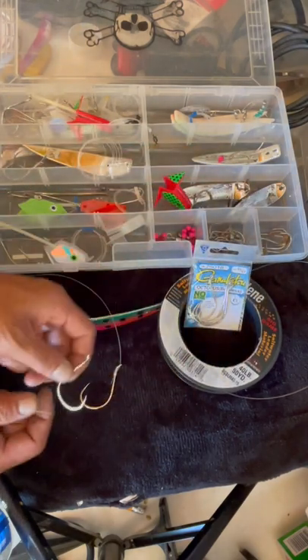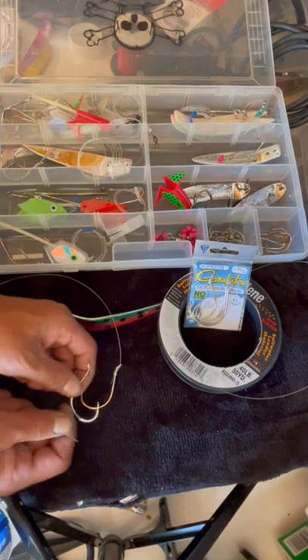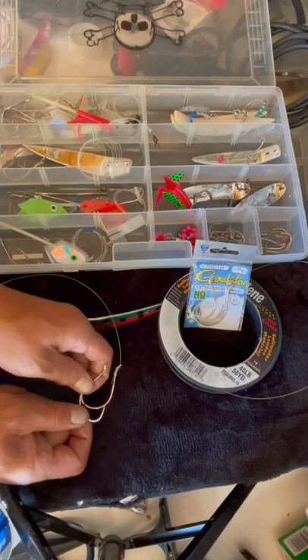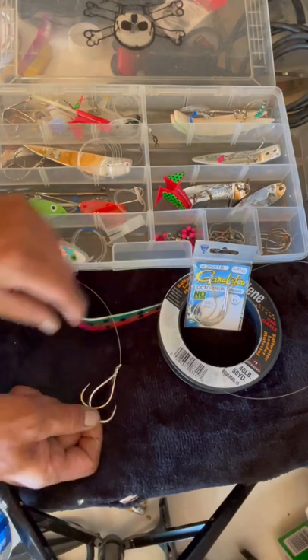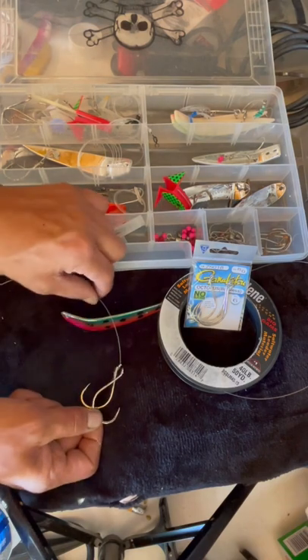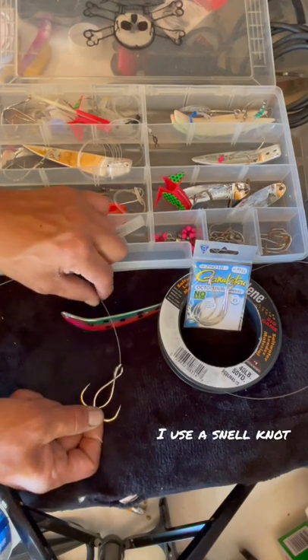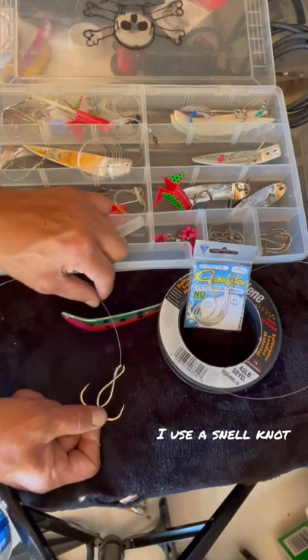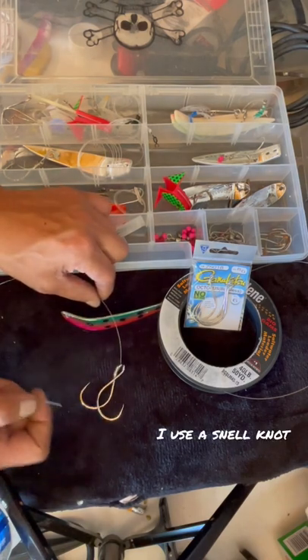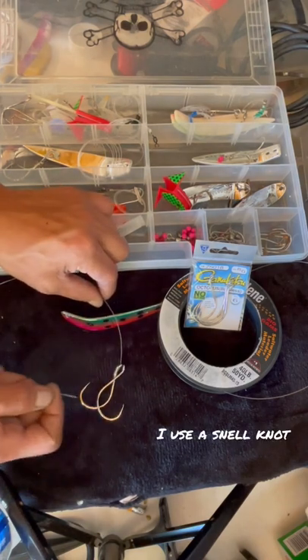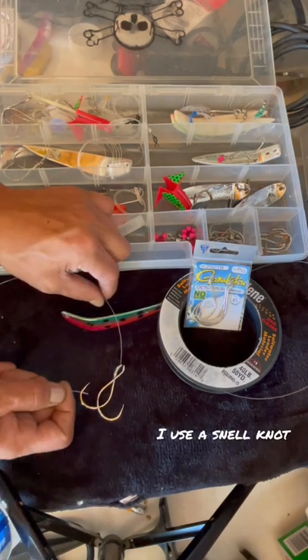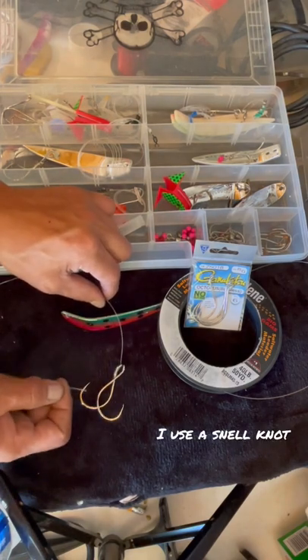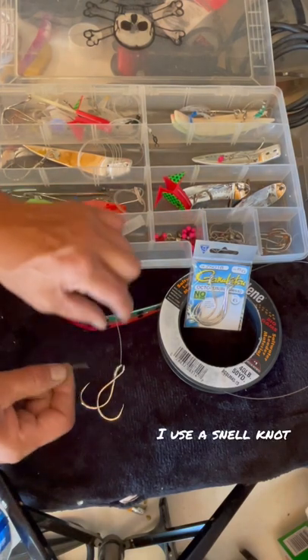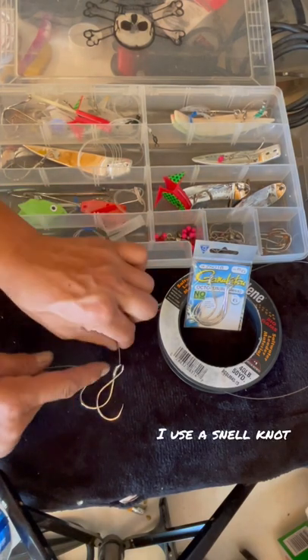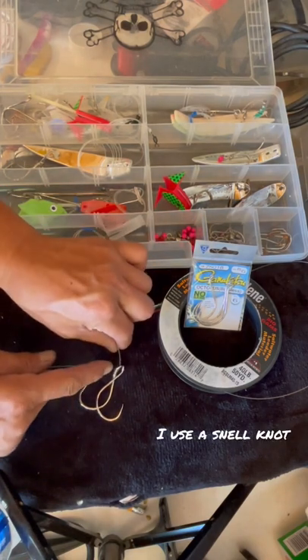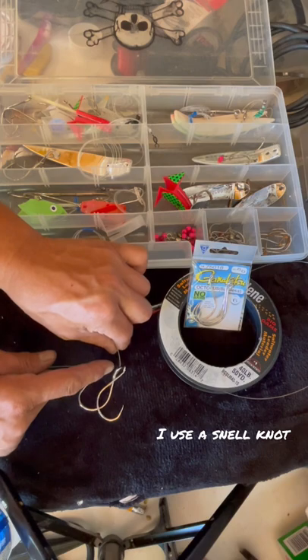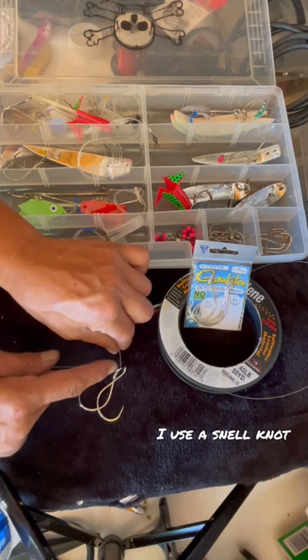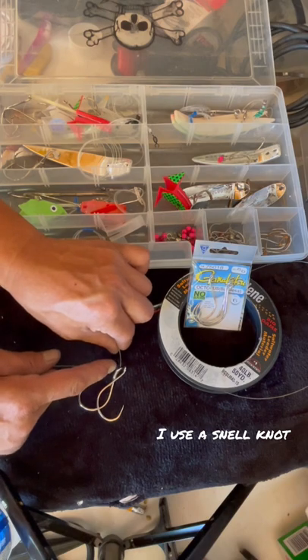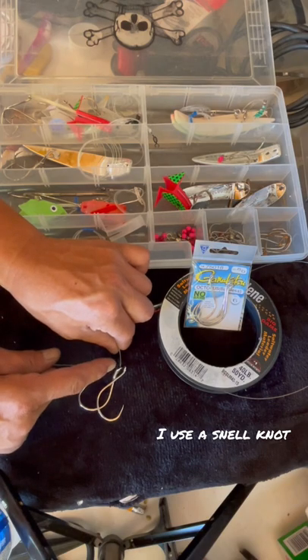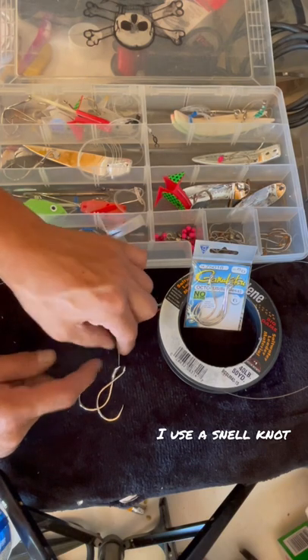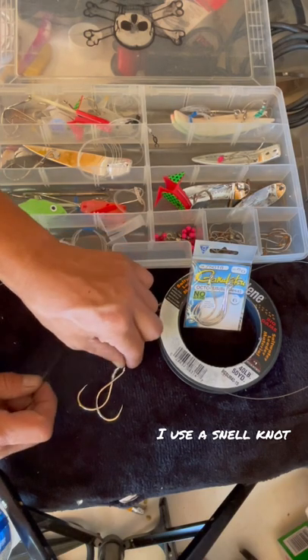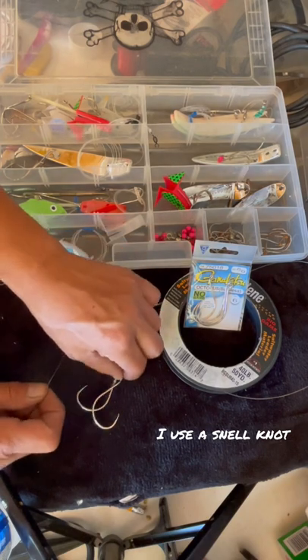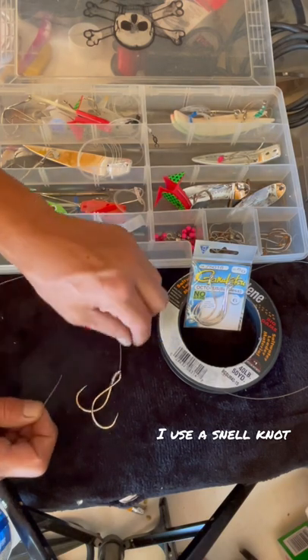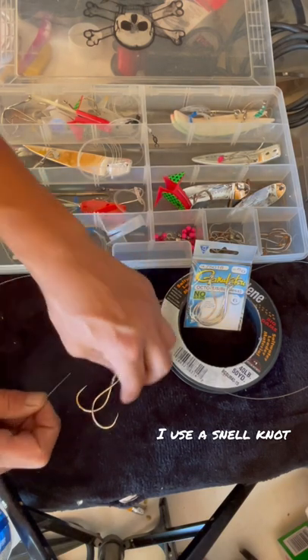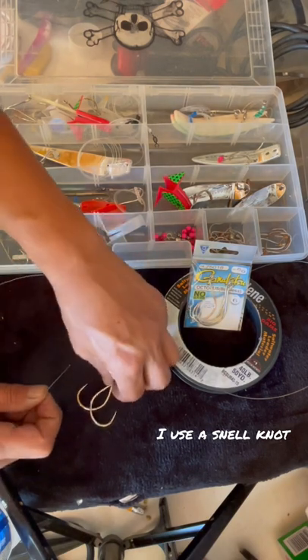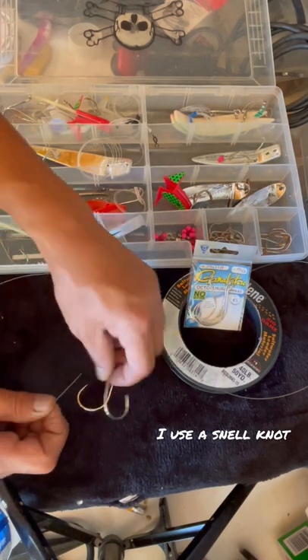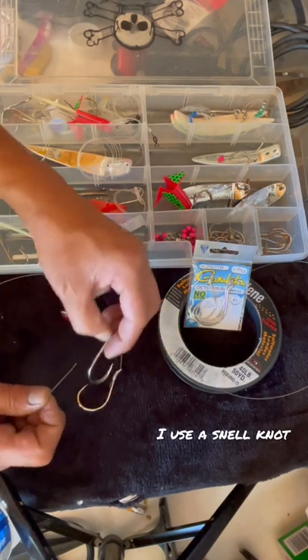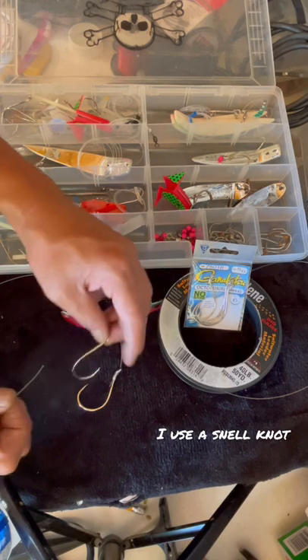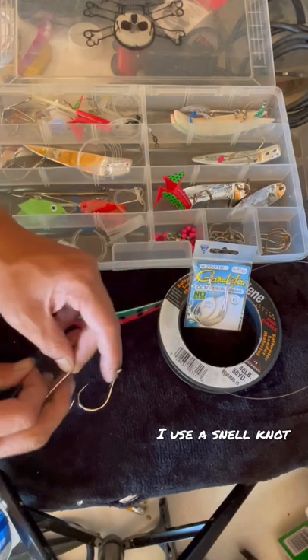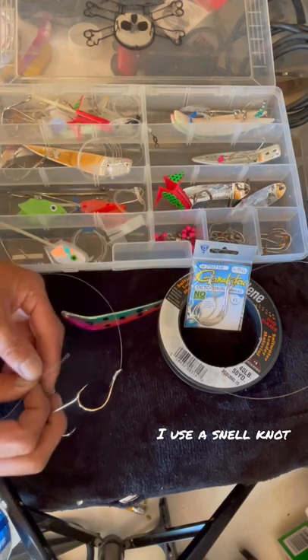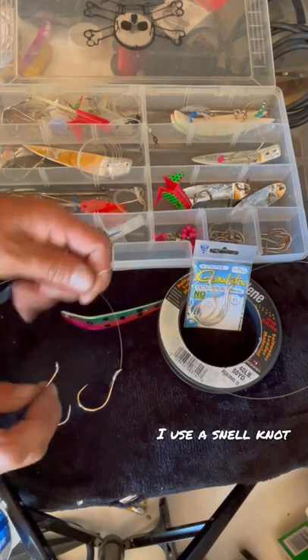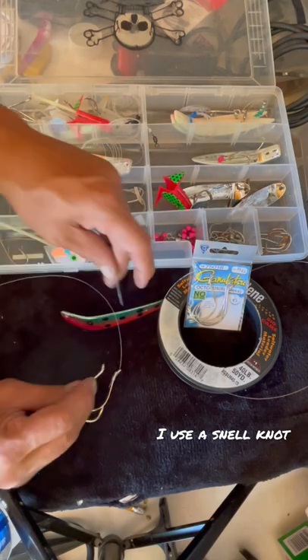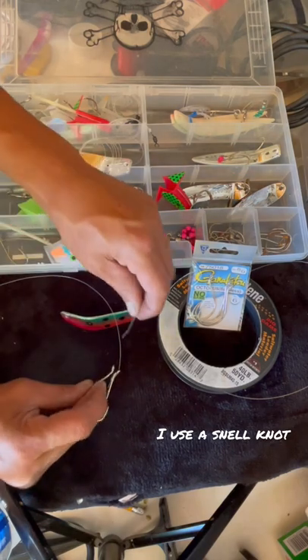Here's the key — you want the hooks to go in opposite directions. Go in the opposite side of the hole for the second hook, and come down this way.